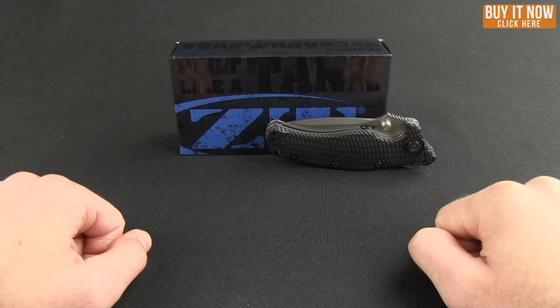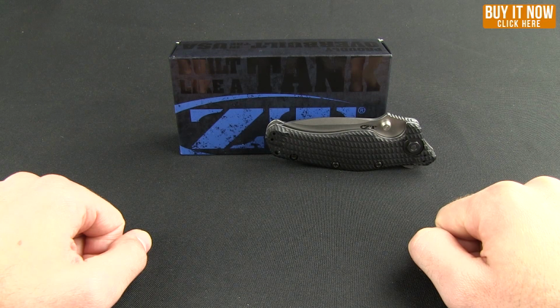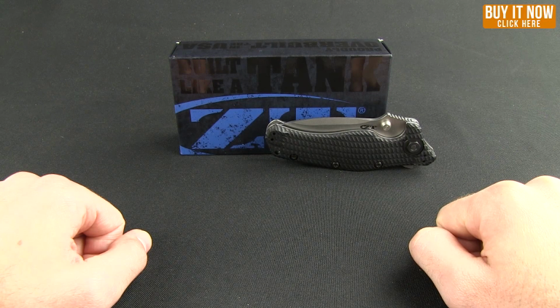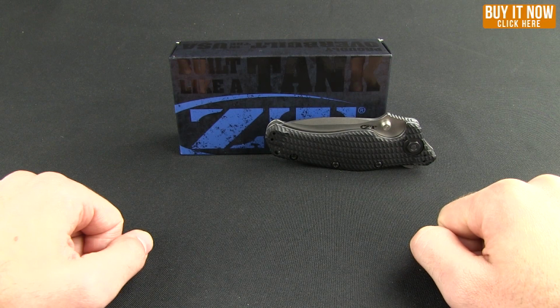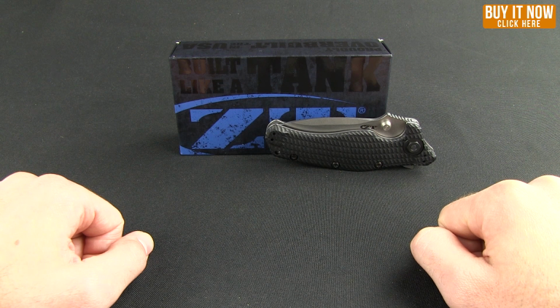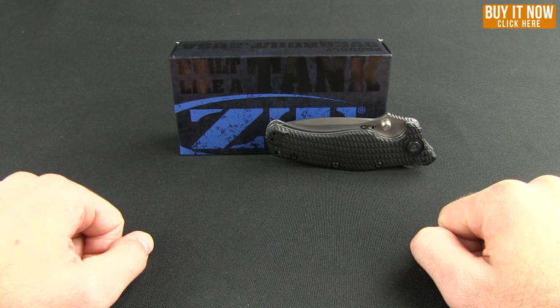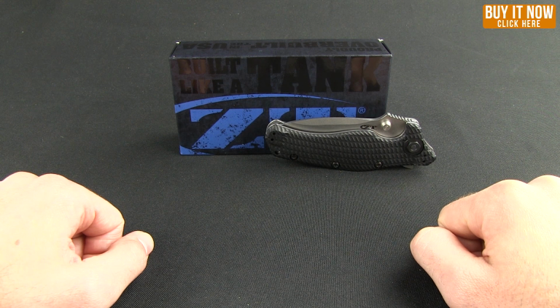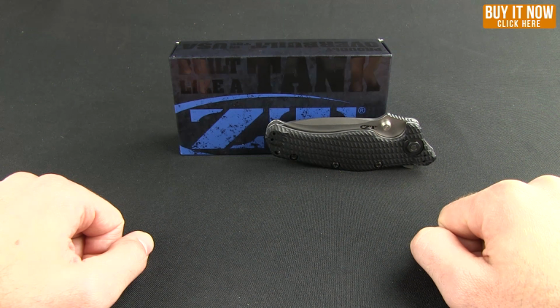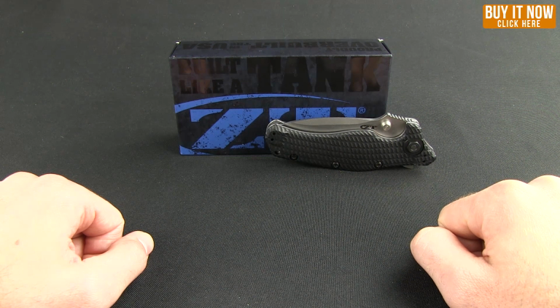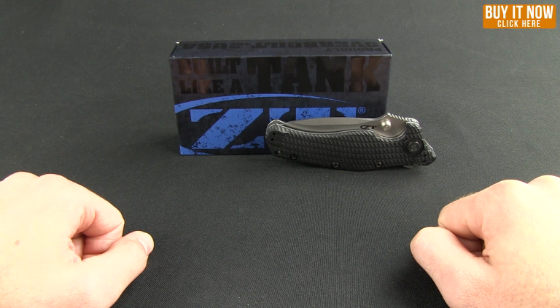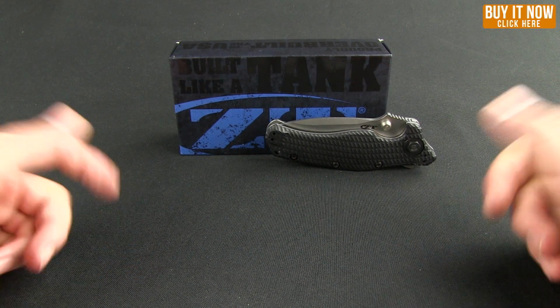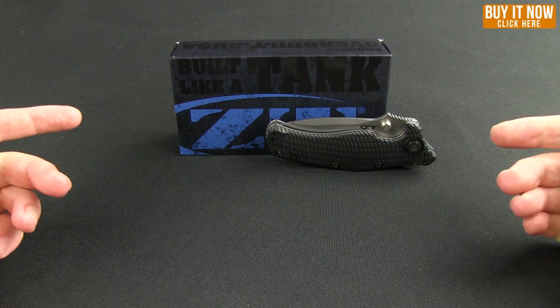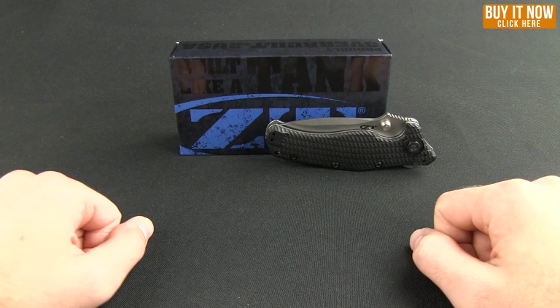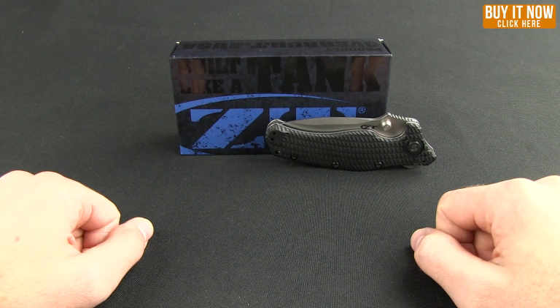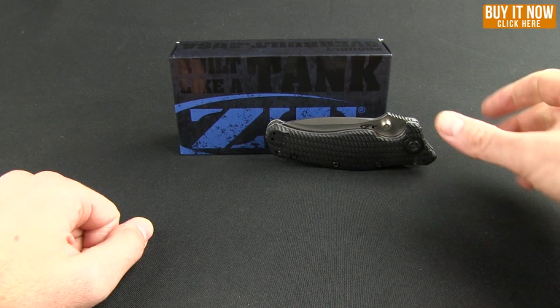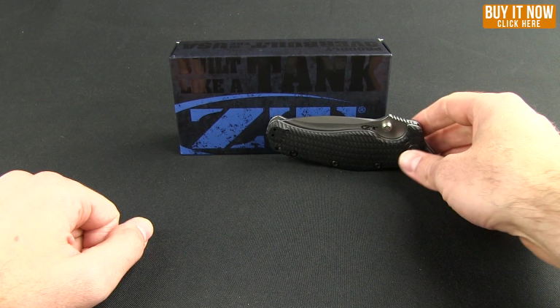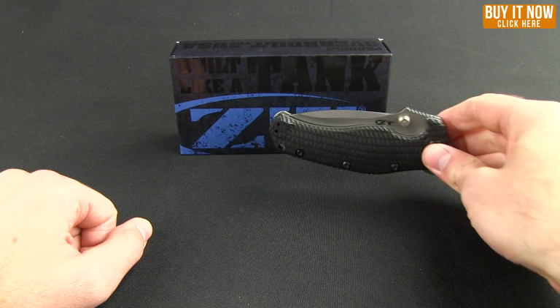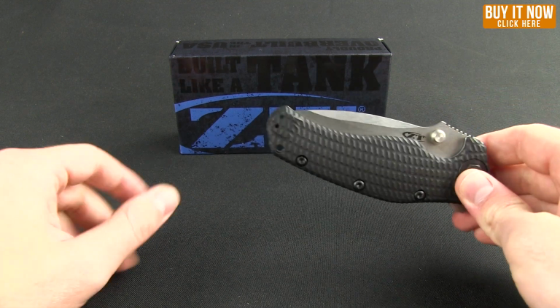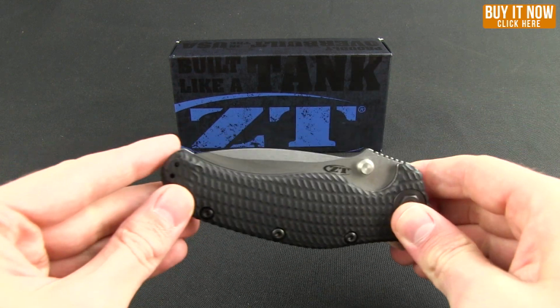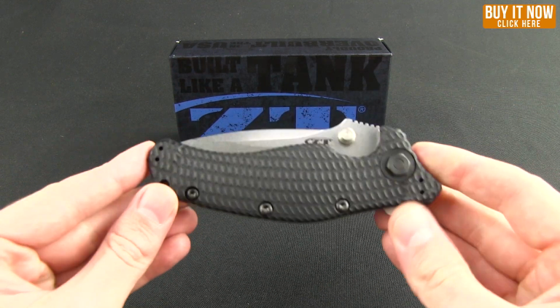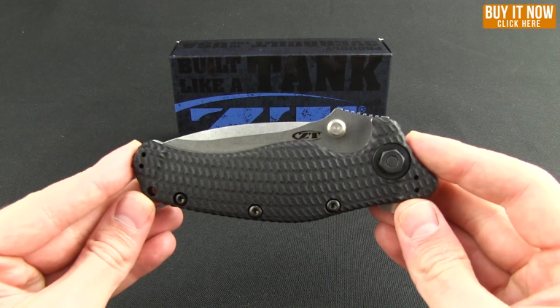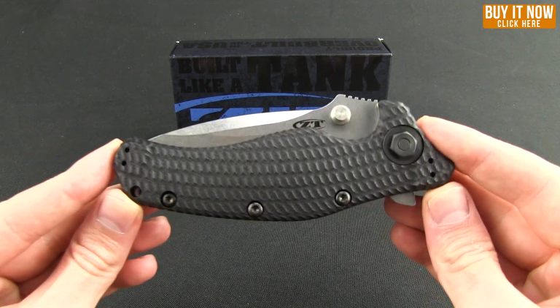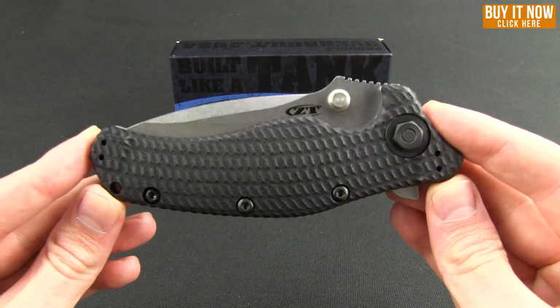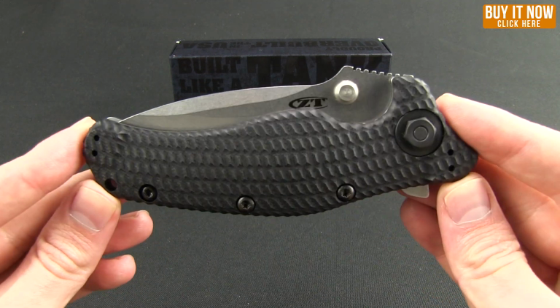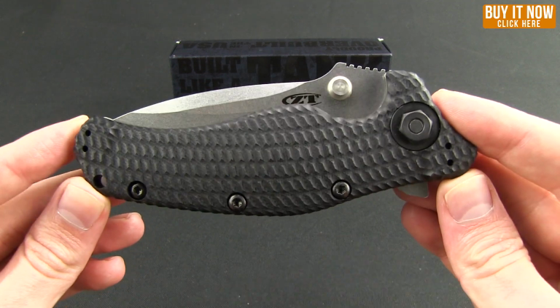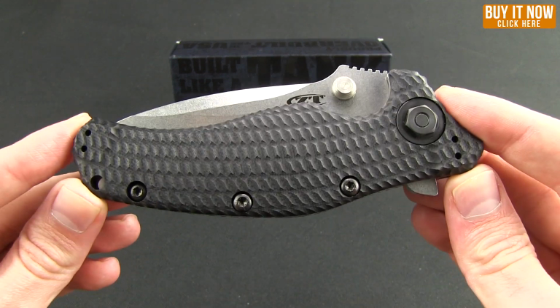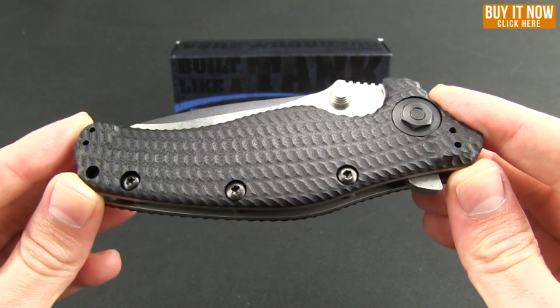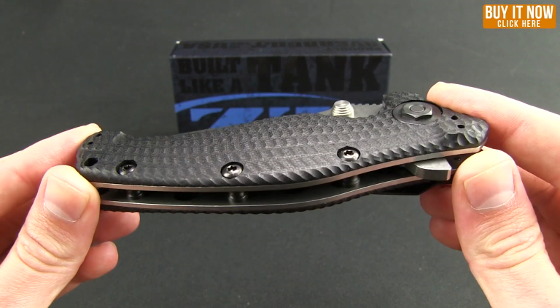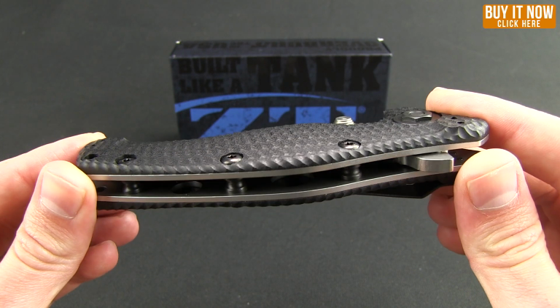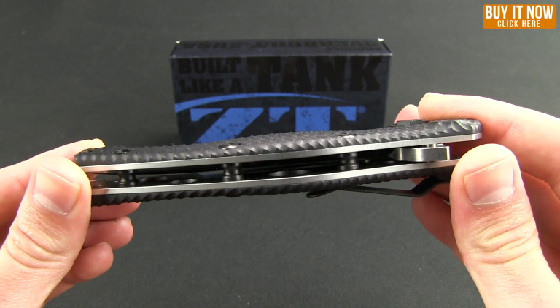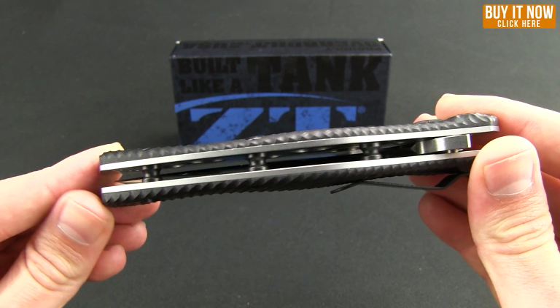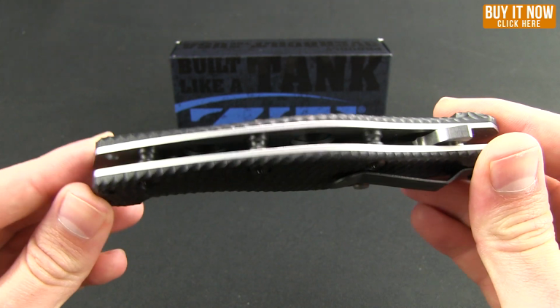Welcome everybody, it is Monday and to start your work week off right, welcome to another Blade HQ overview. Today we're going to look at a classic ZT — this is the ZT 0200, designed by Ken Onion.